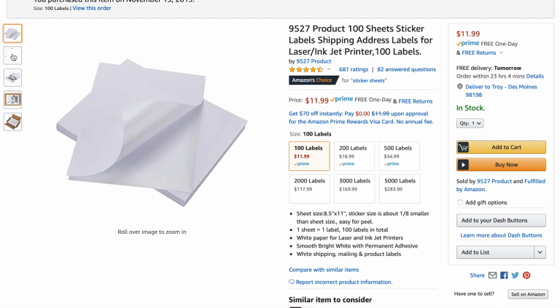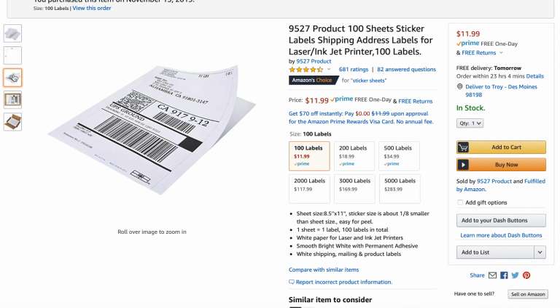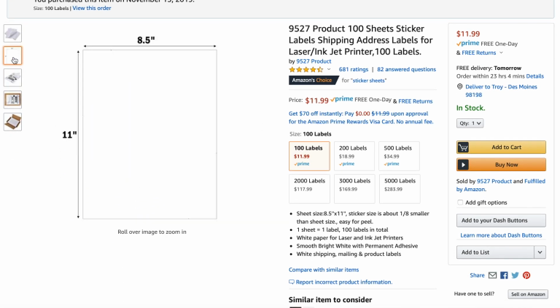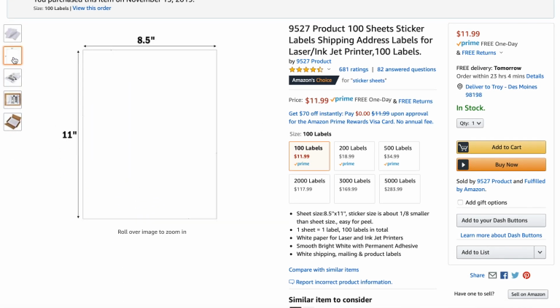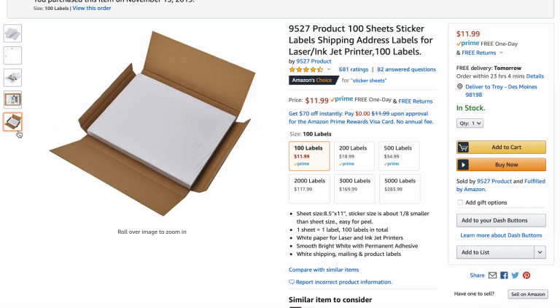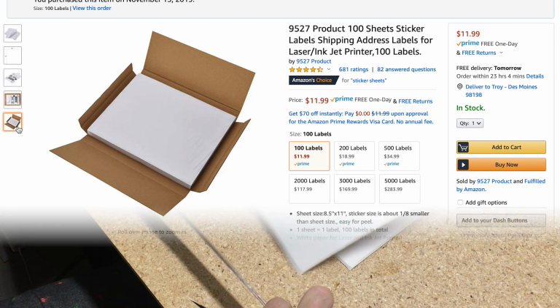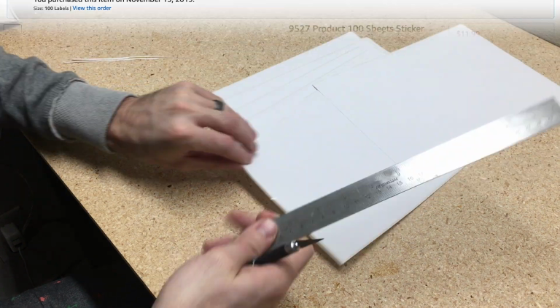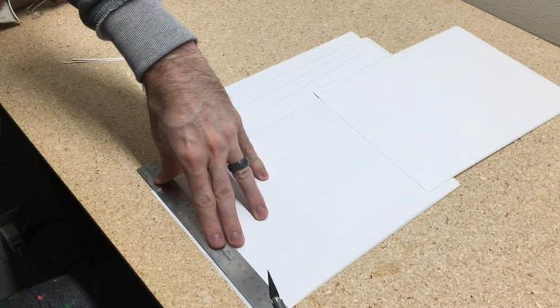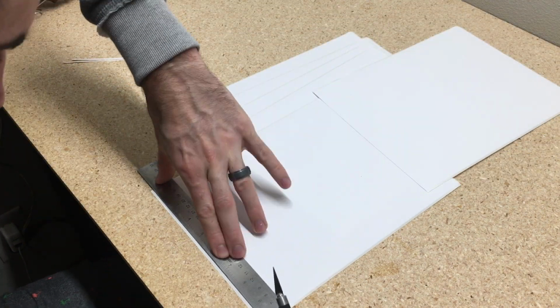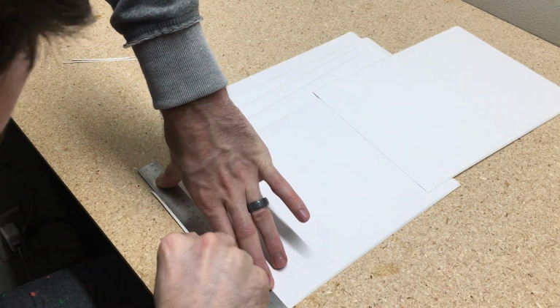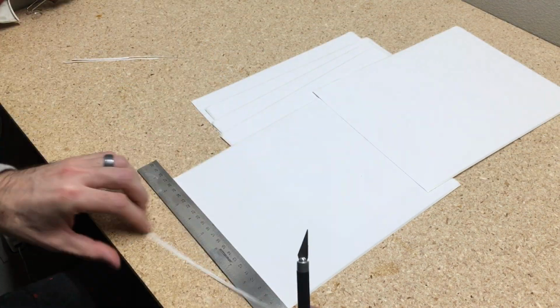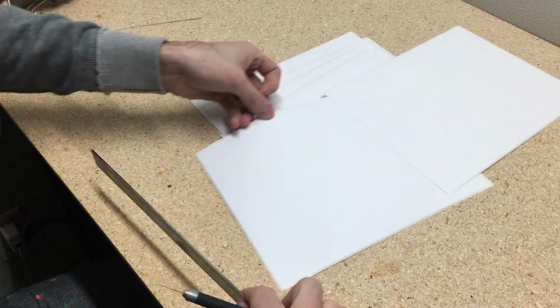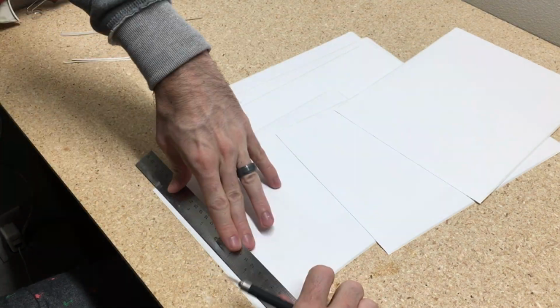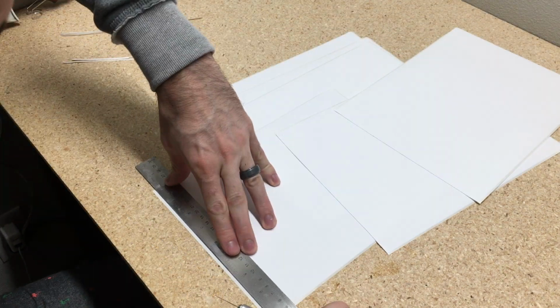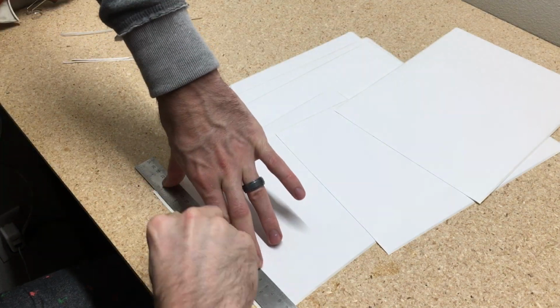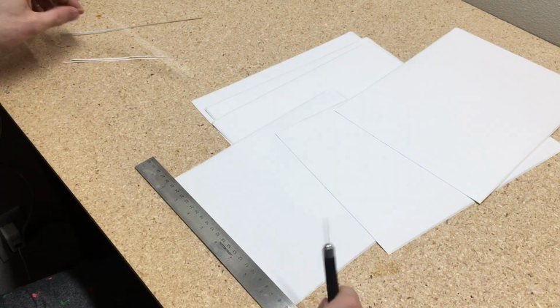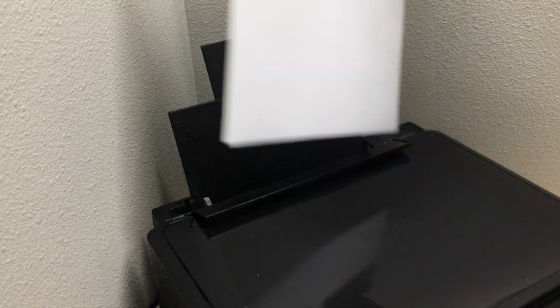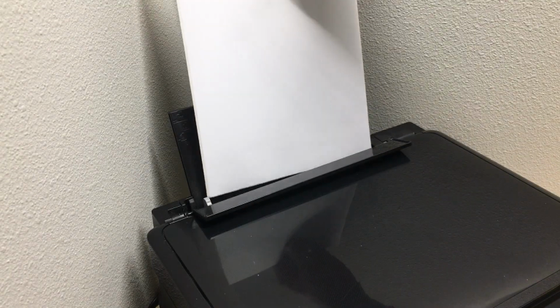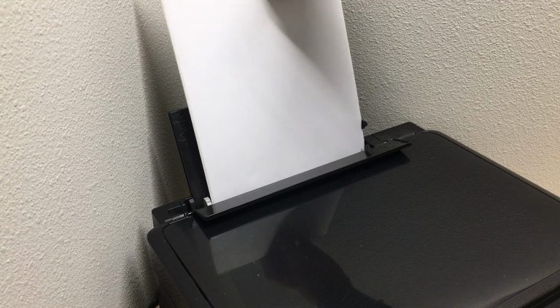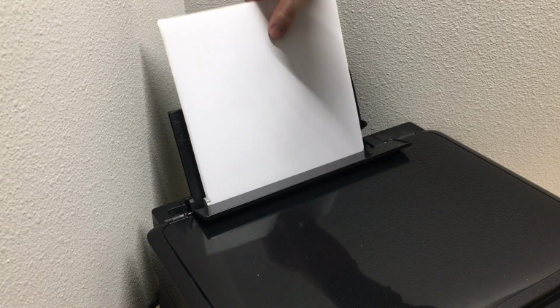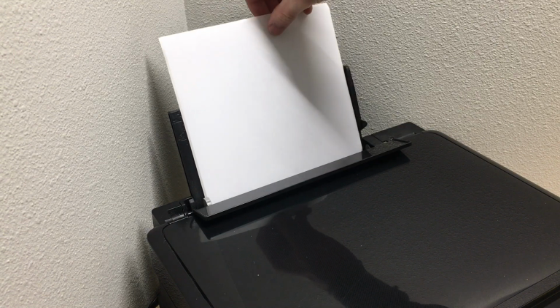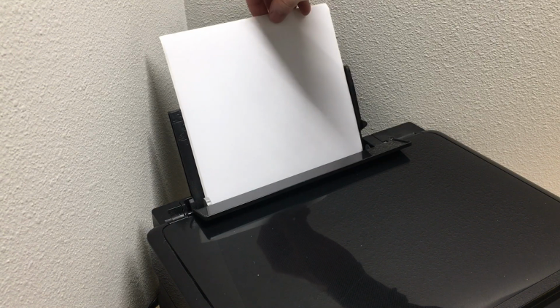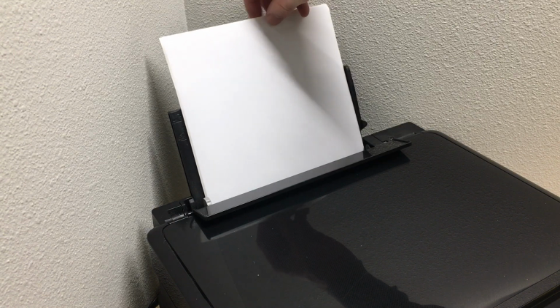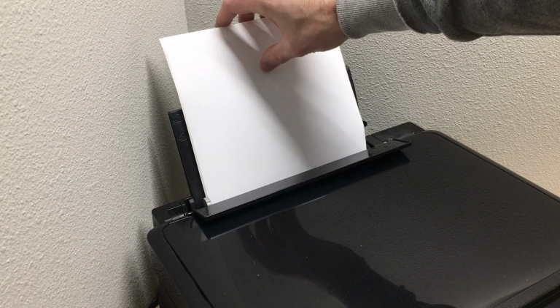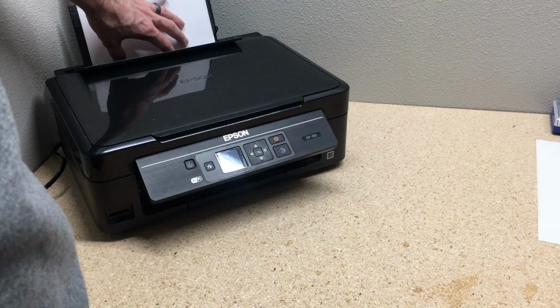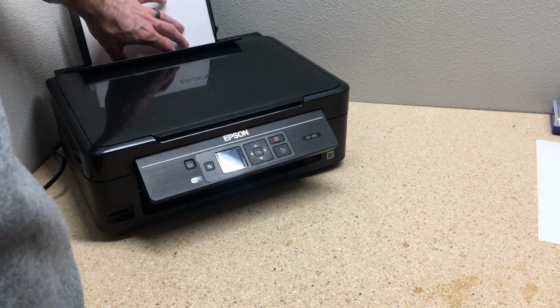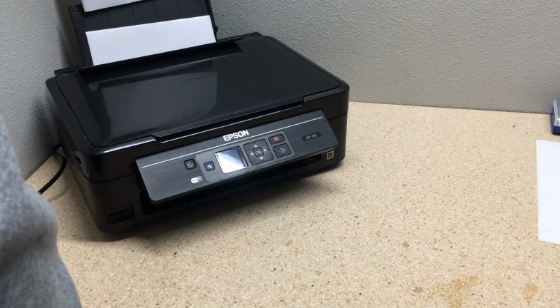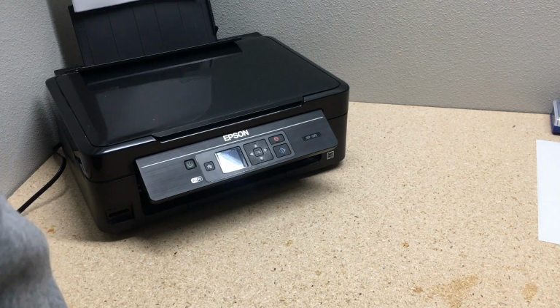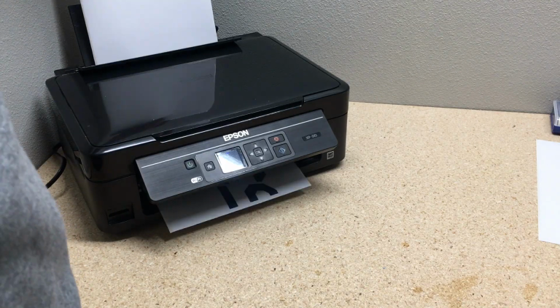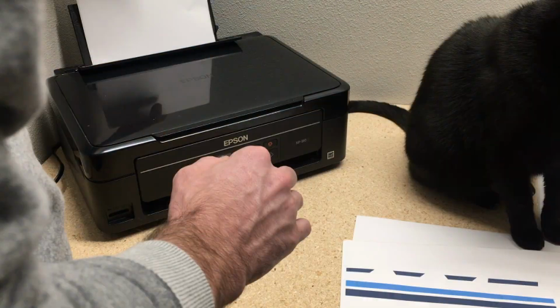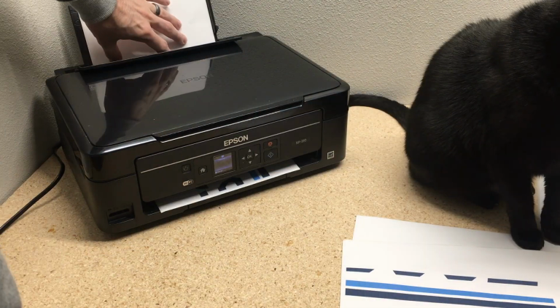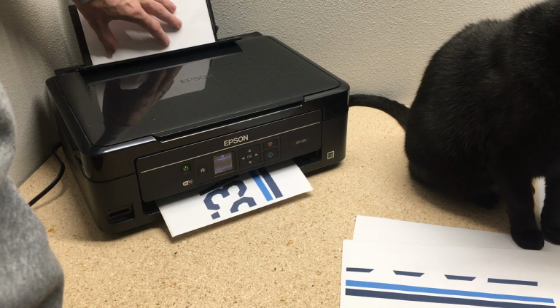These are the sheets bought off Amazon. You can buy a whole pack of them for 11 bucks. First thing I want to do is just cut a strip off the bottom so that way it fits in the printer better and the printer doesn't get jammed up on the piece of paper.